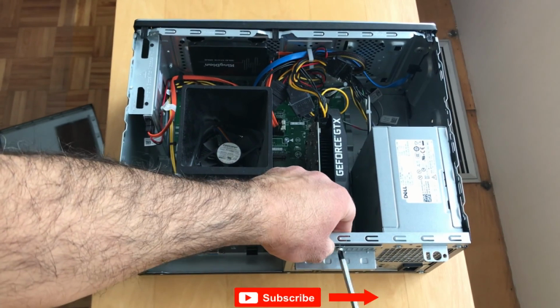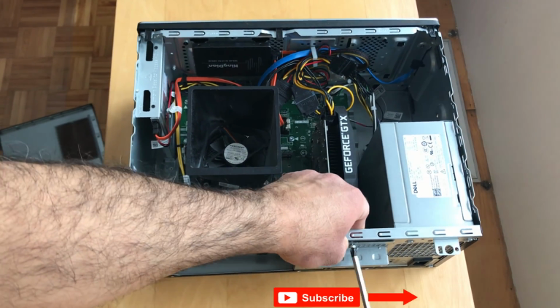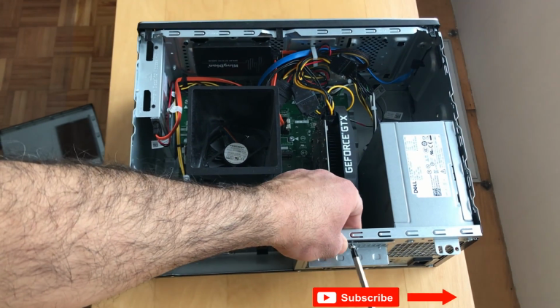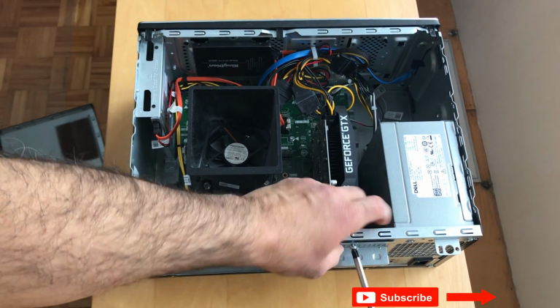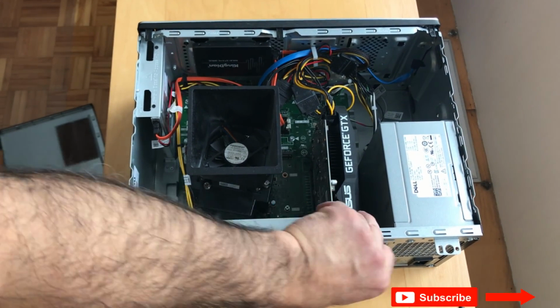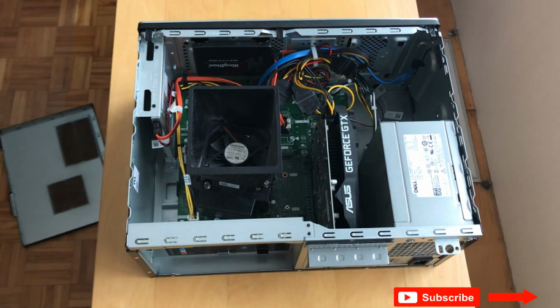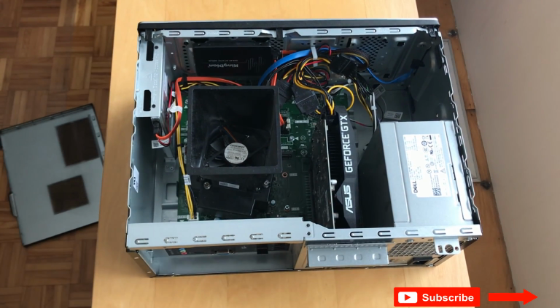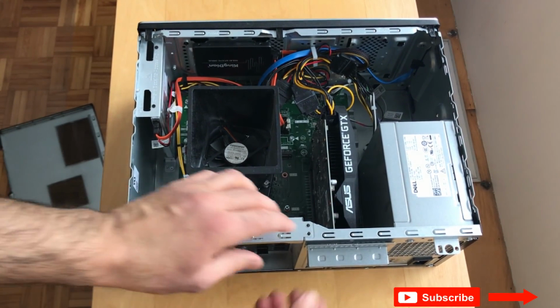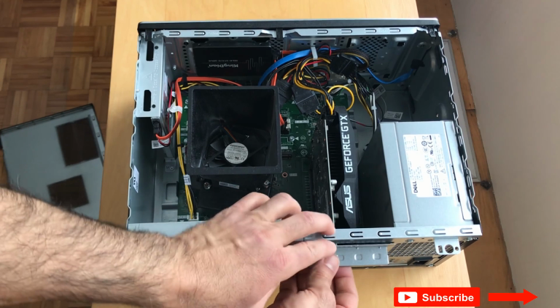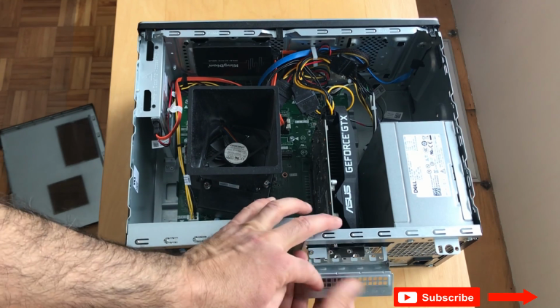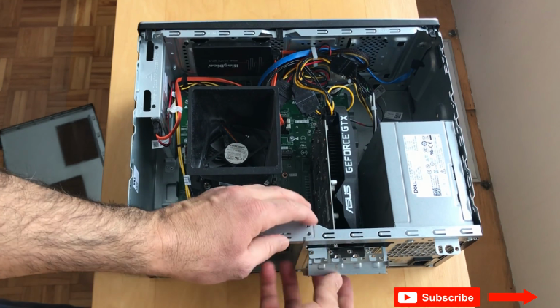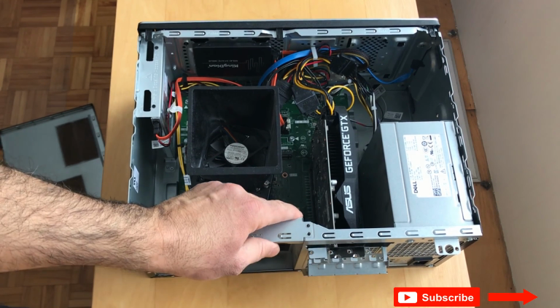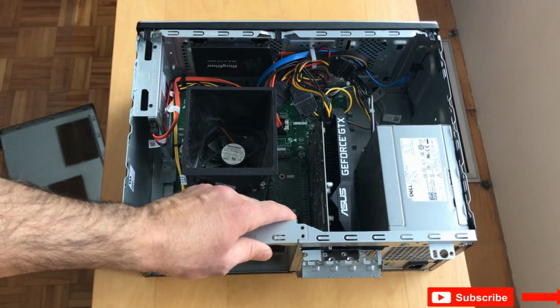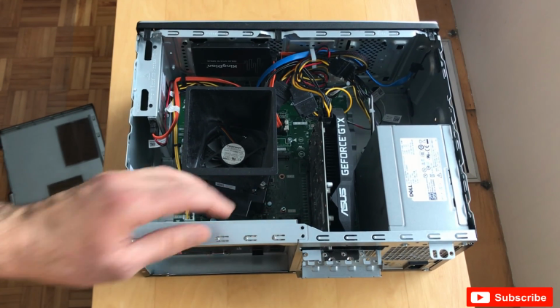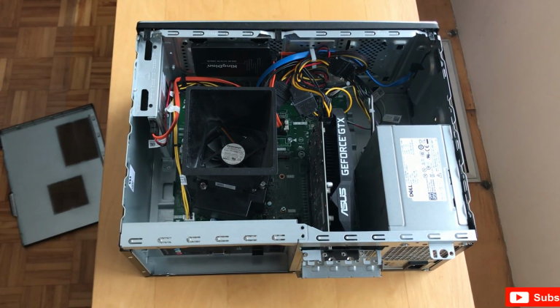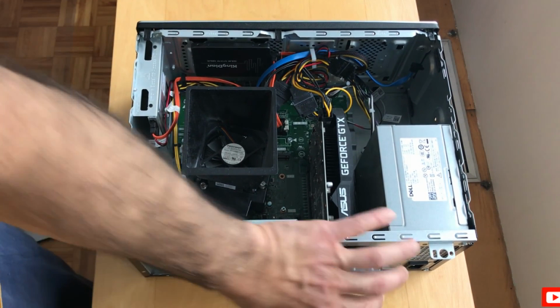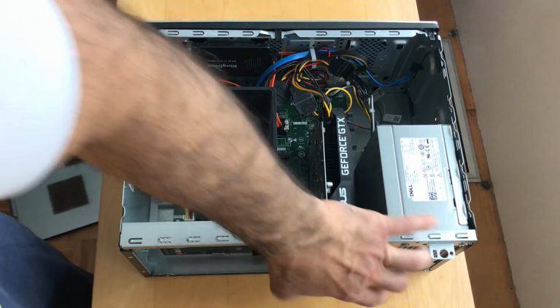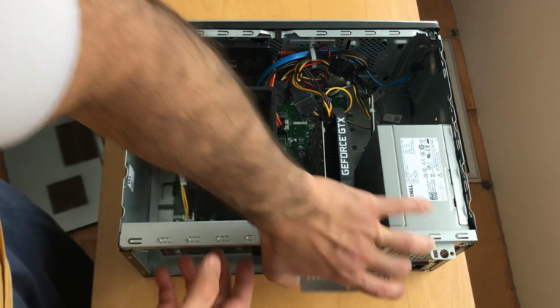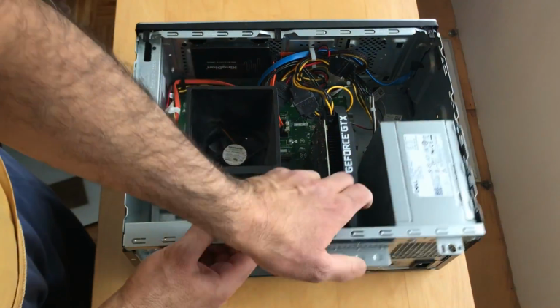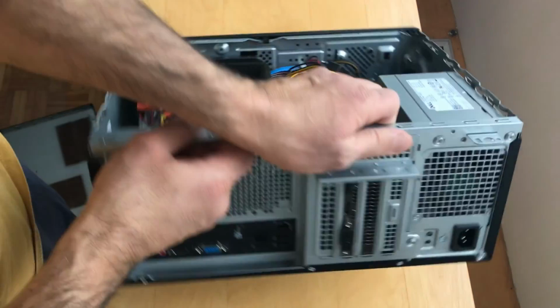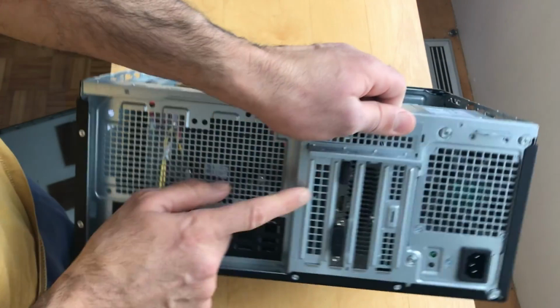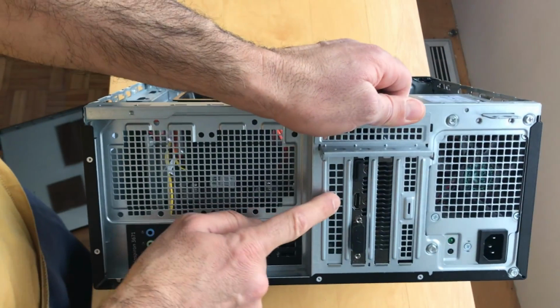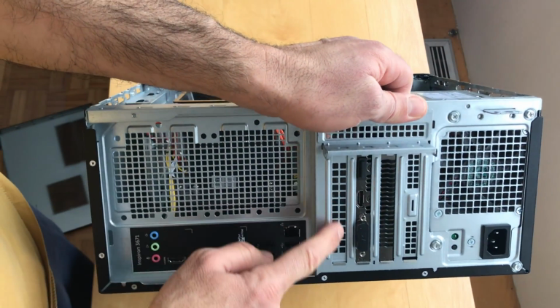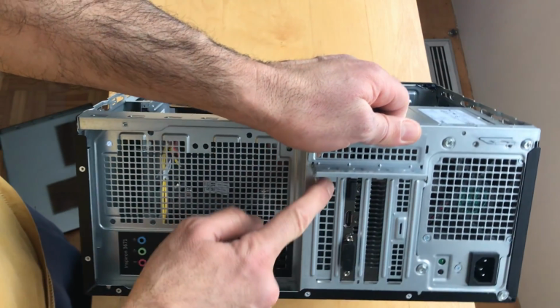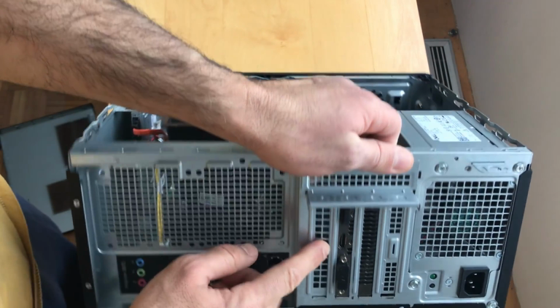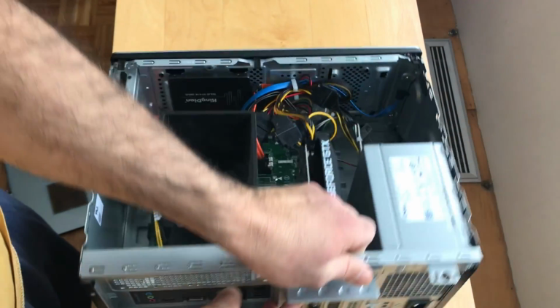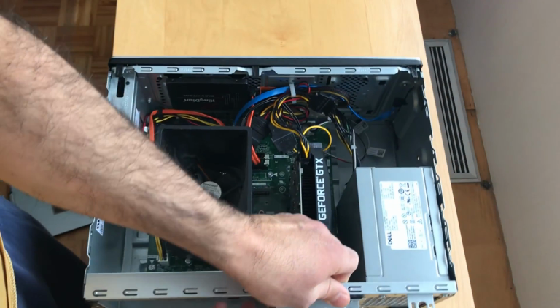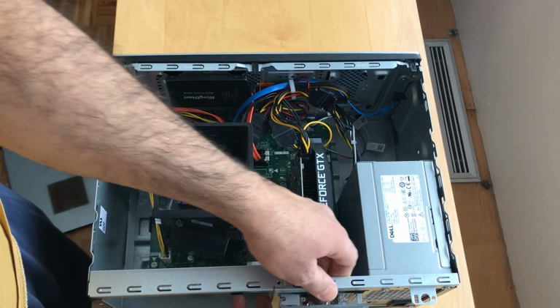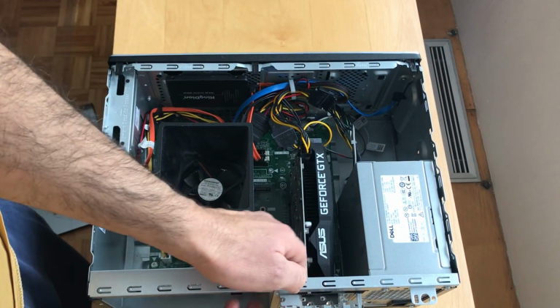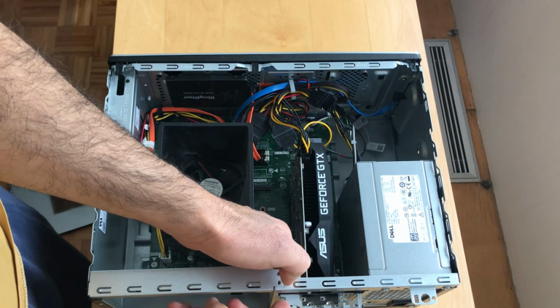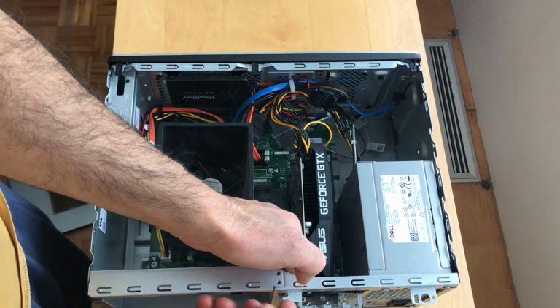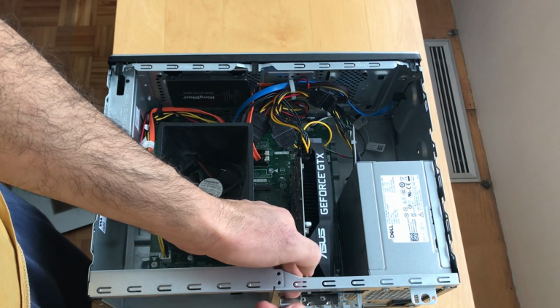I'm removing the screw that holds the PCI cards, and you can see there's a protection bracket that we need to remove. Don't disregard it — you may need it in the future.